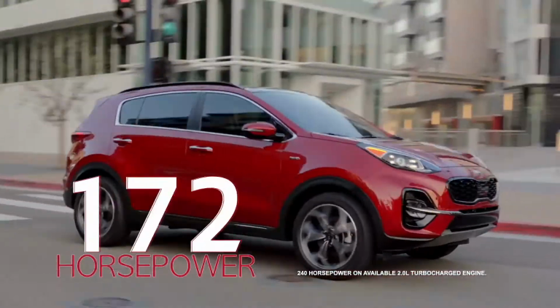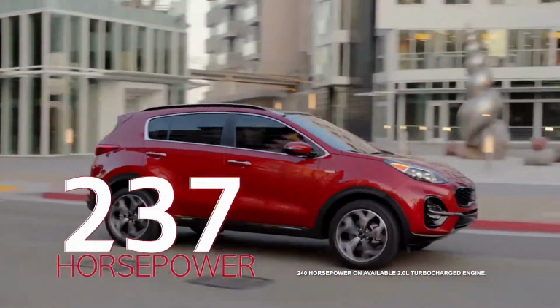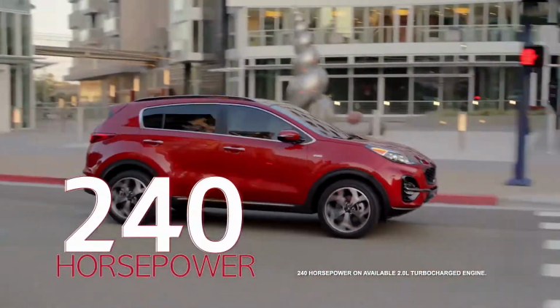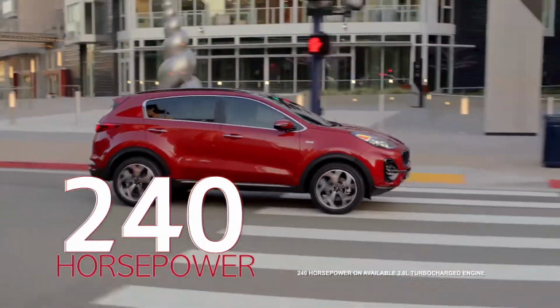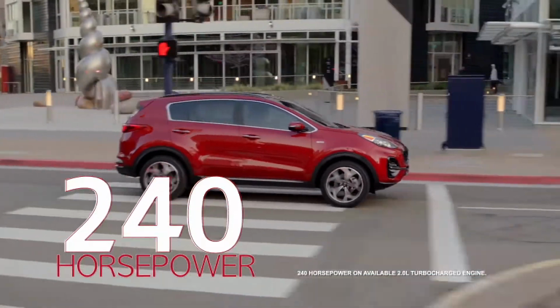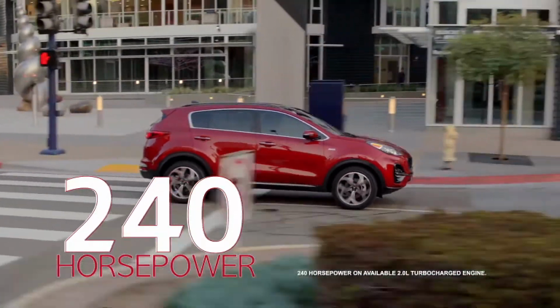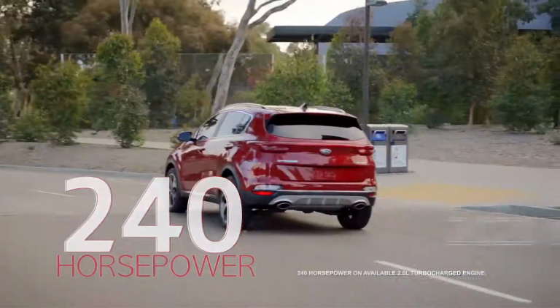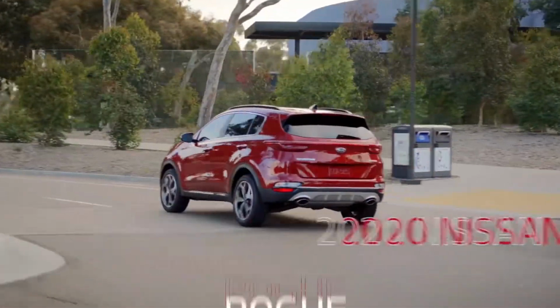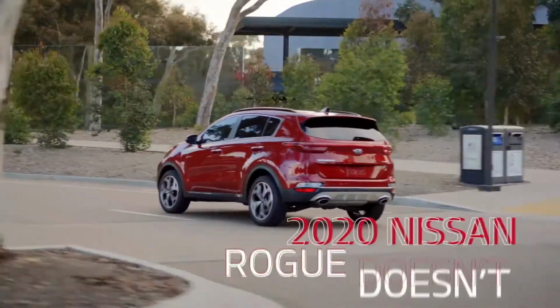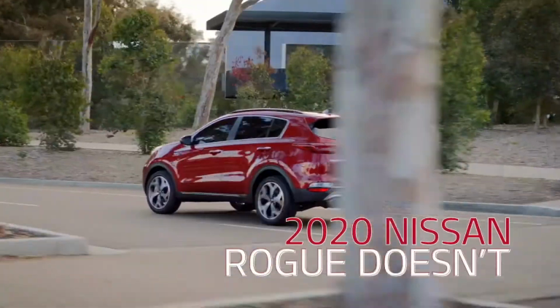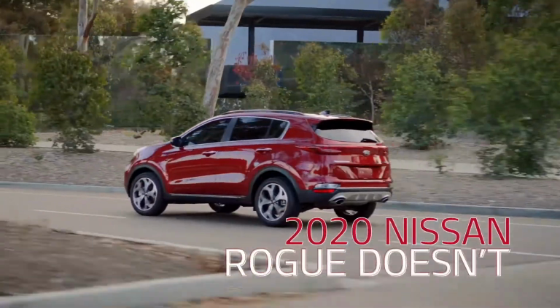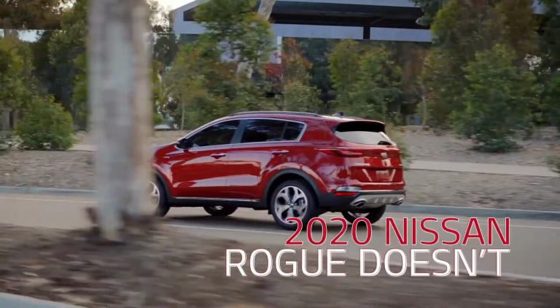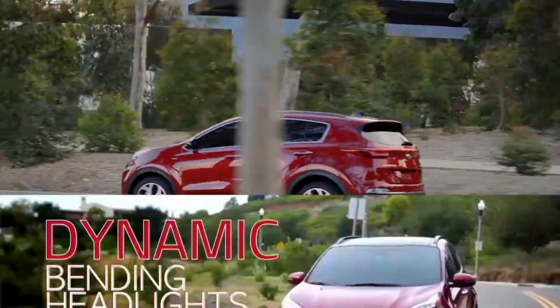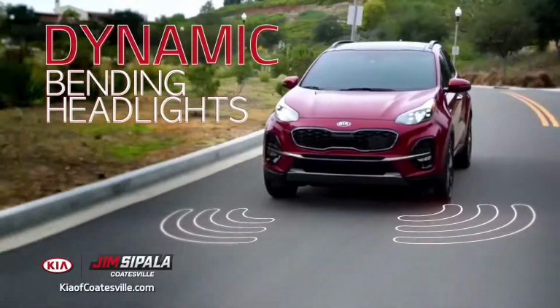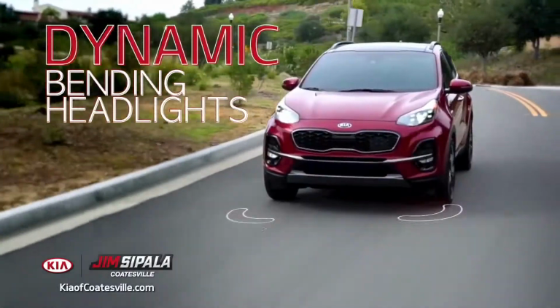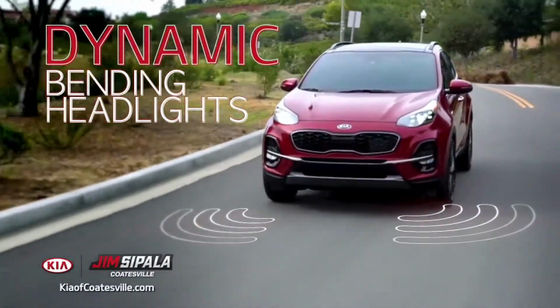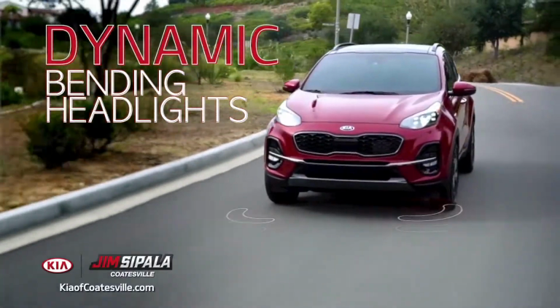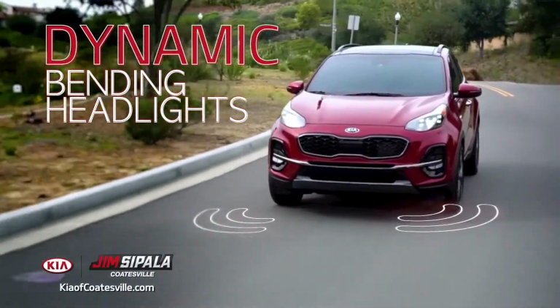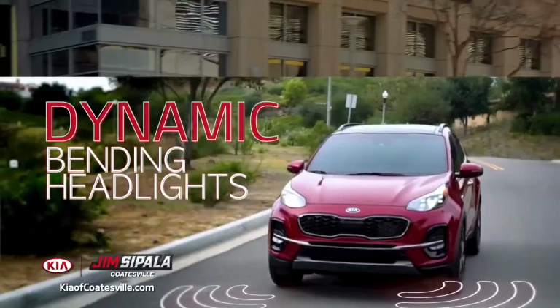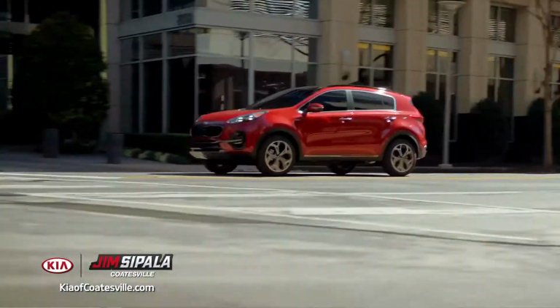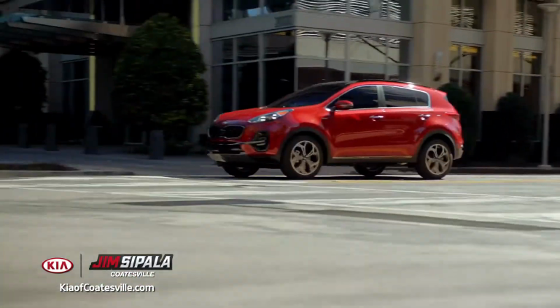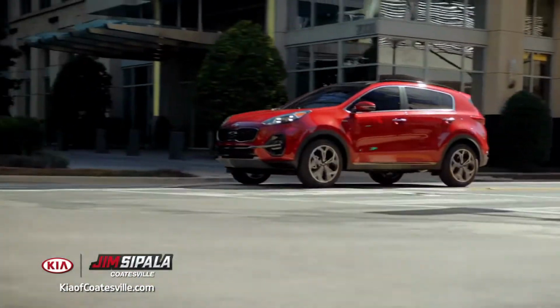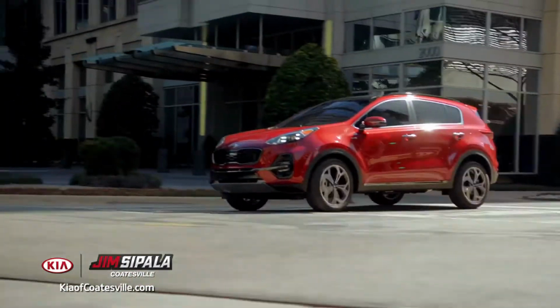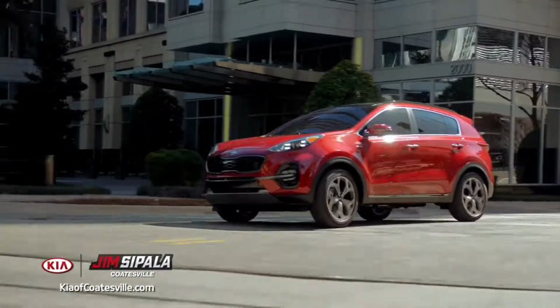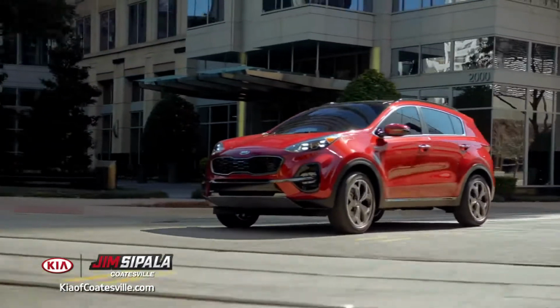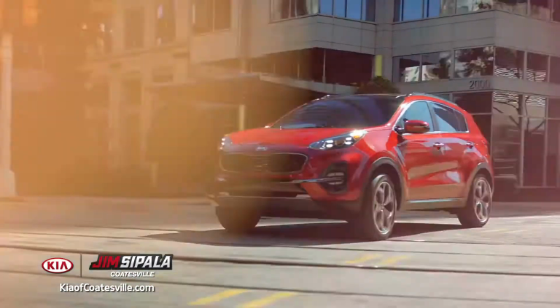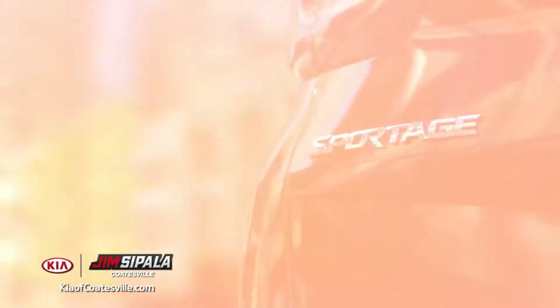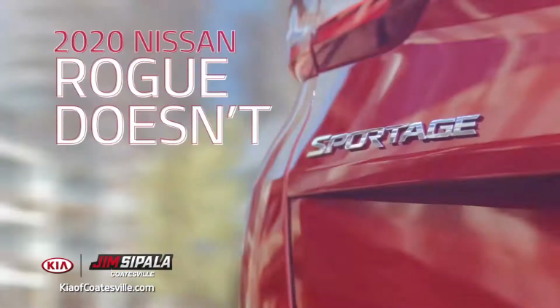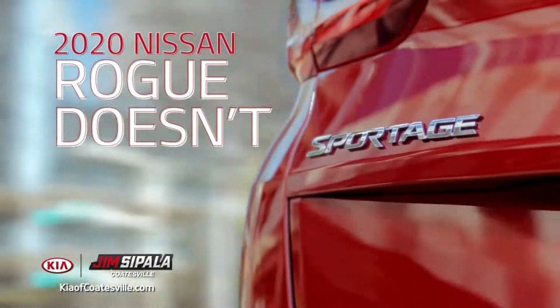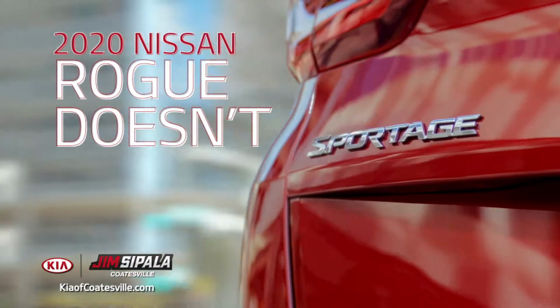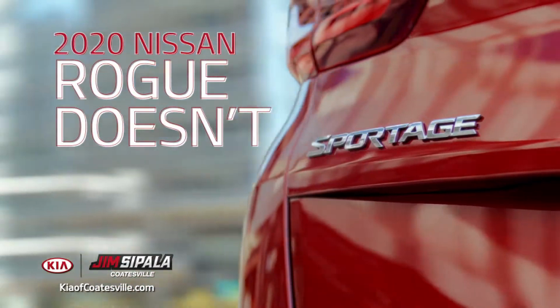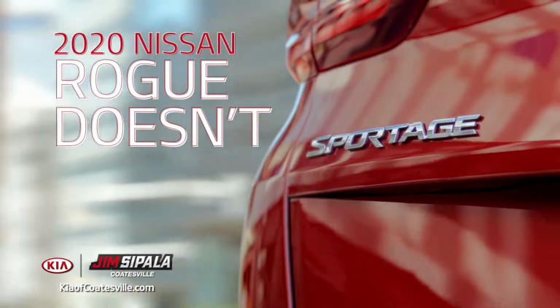It has 240 horsepower. Nissan Rogue doesn't. It has dynamic bending headlights, illuminating the road even as it curves. Nissan Rogue doesn't.